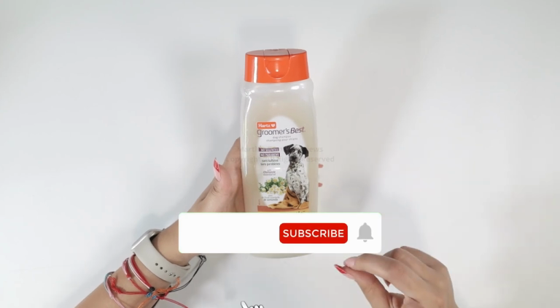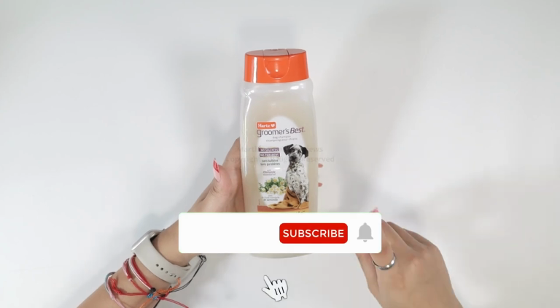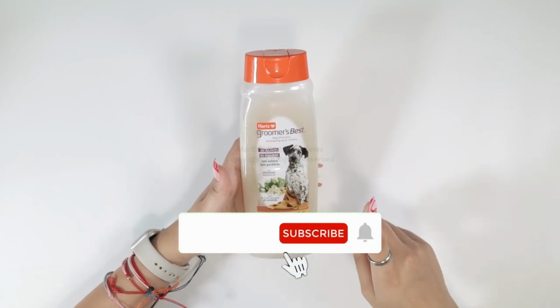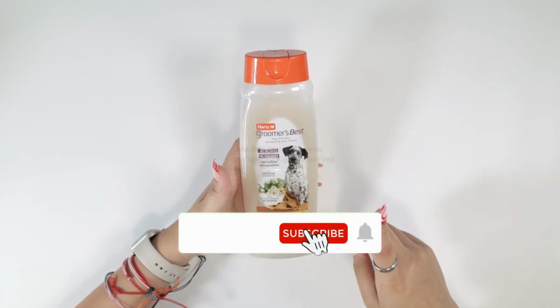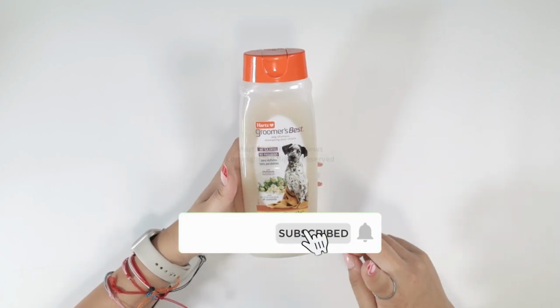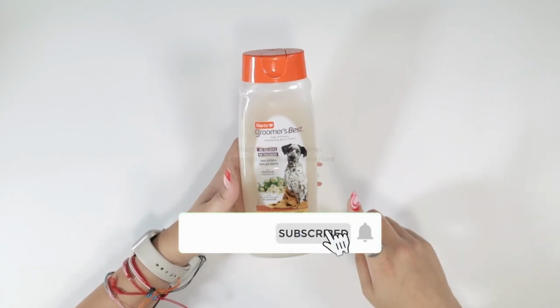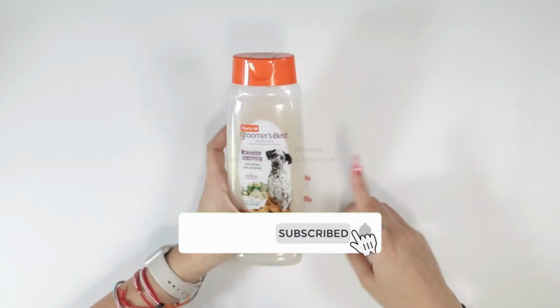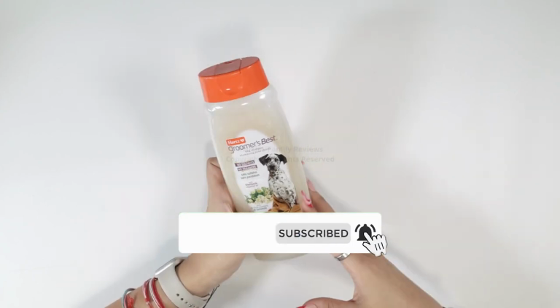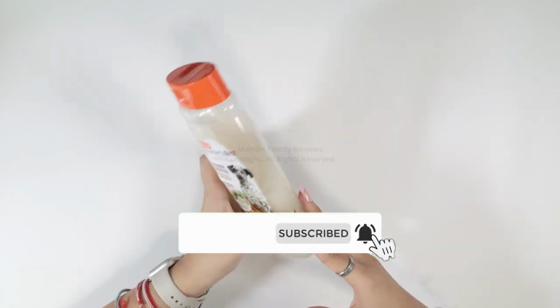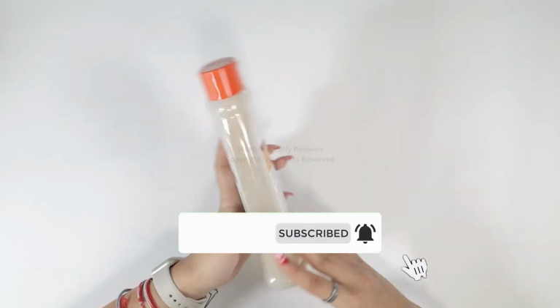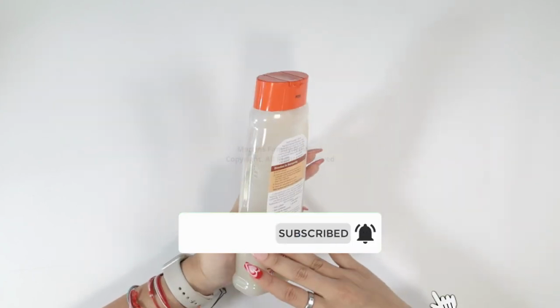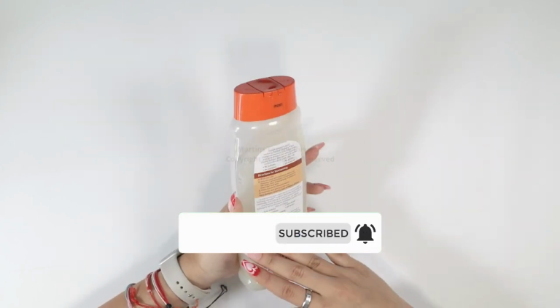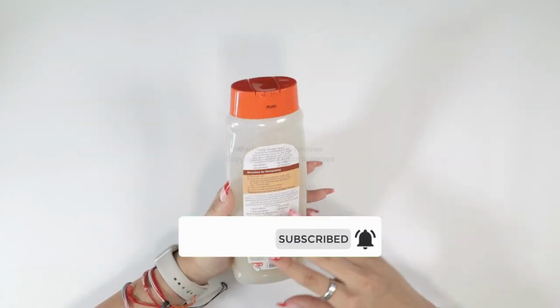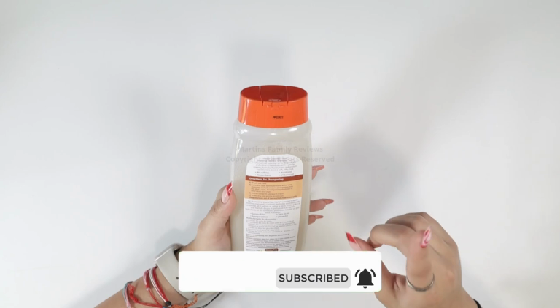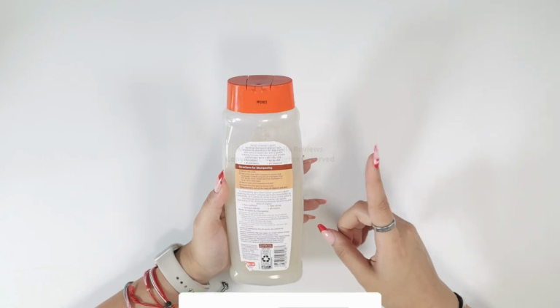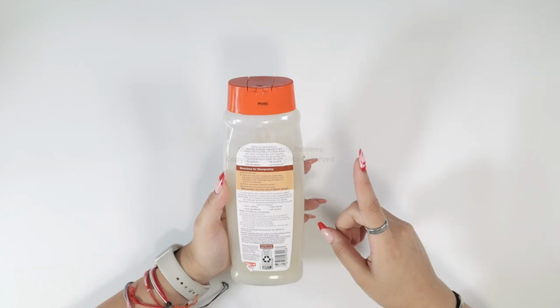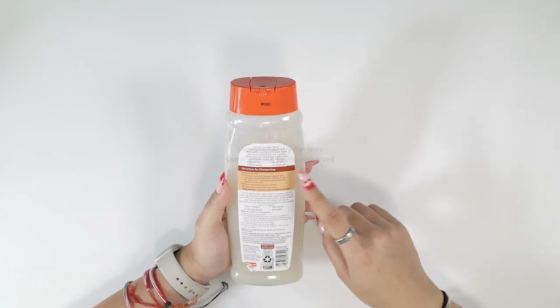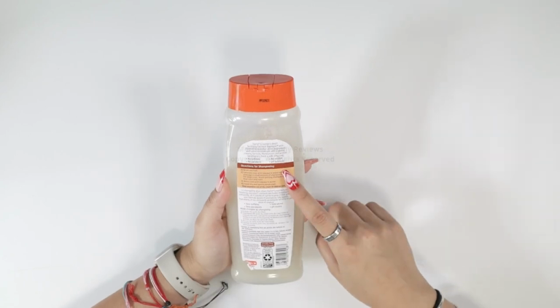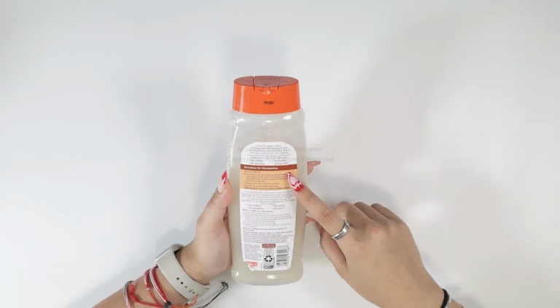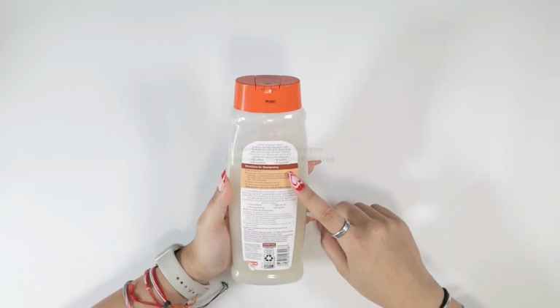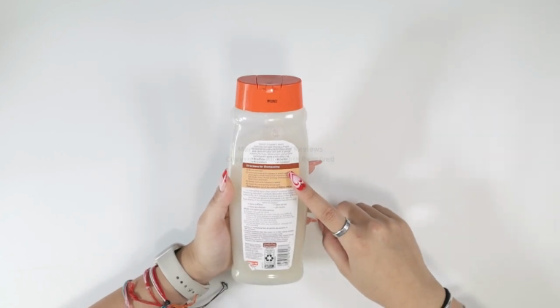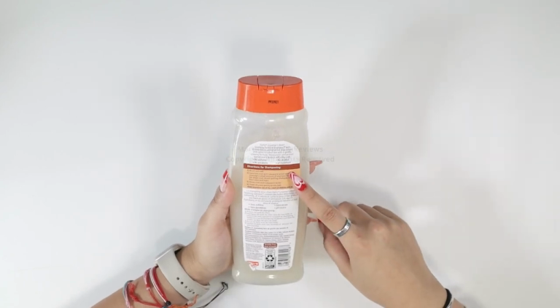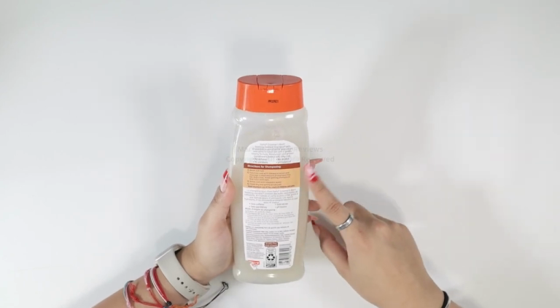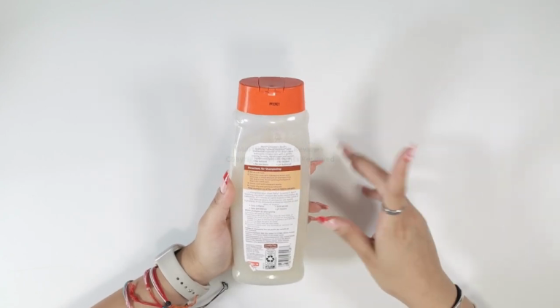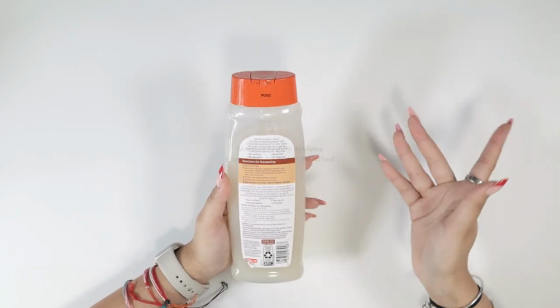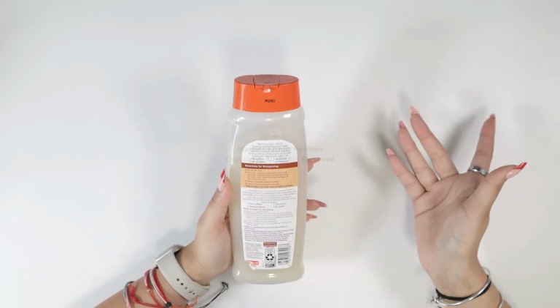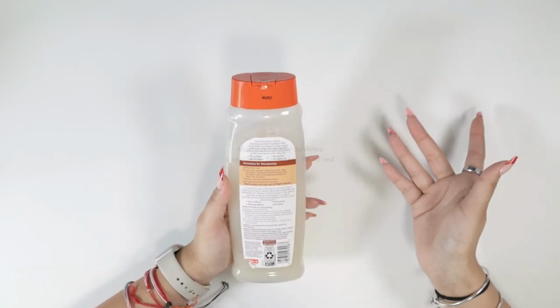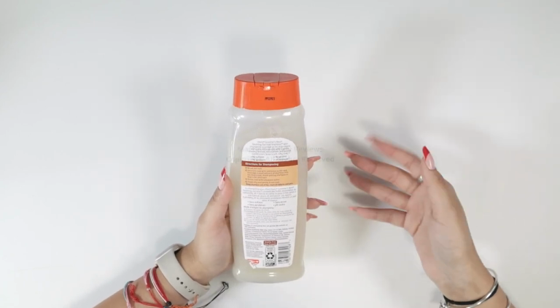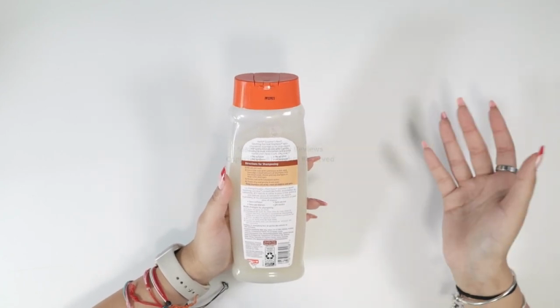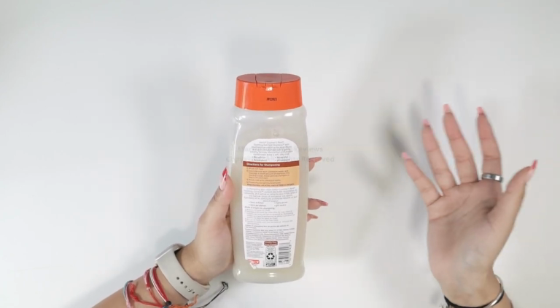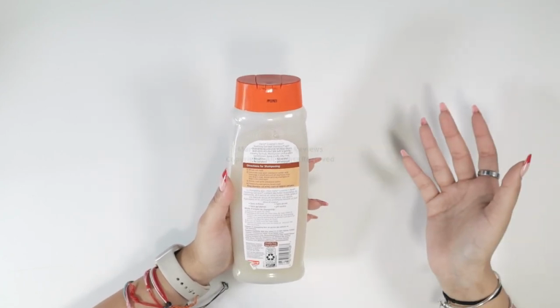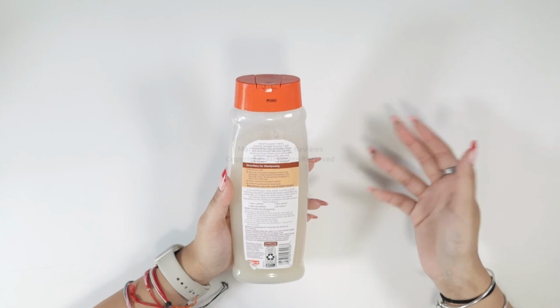My favorite part is that there's no sulfates, no parabens, no alcohol, and it is pH balanced. And it's so easy to use, just like a normal shampoo.